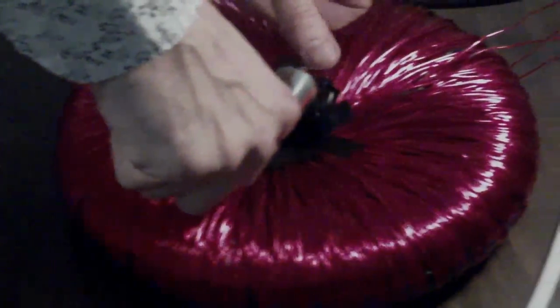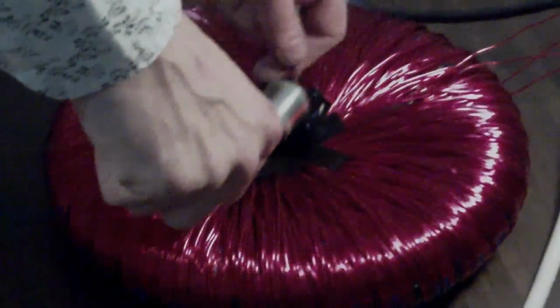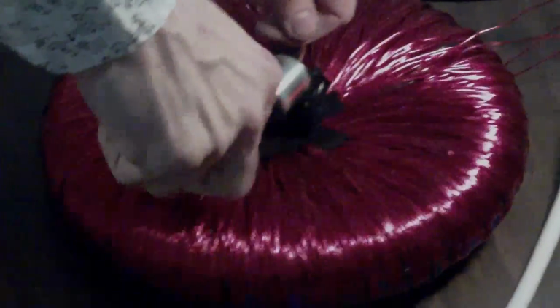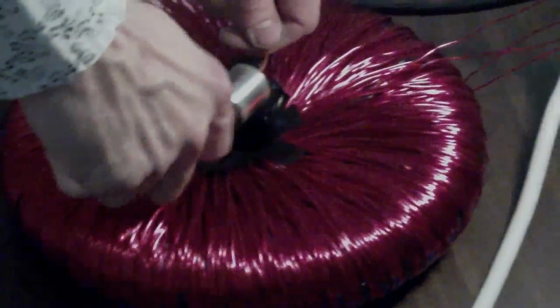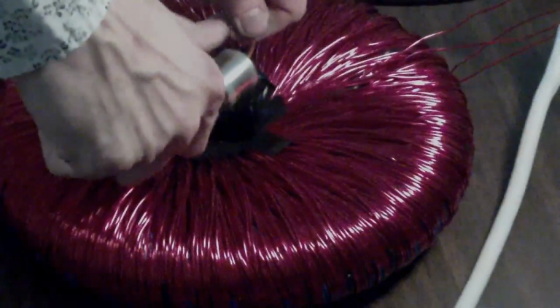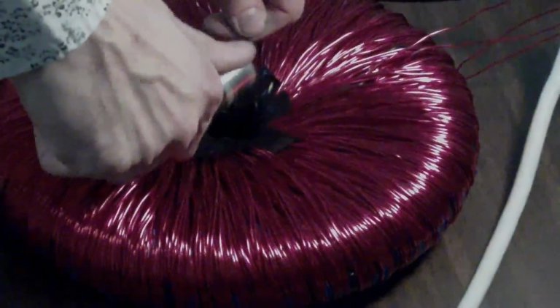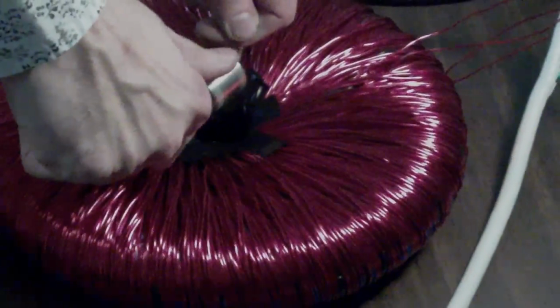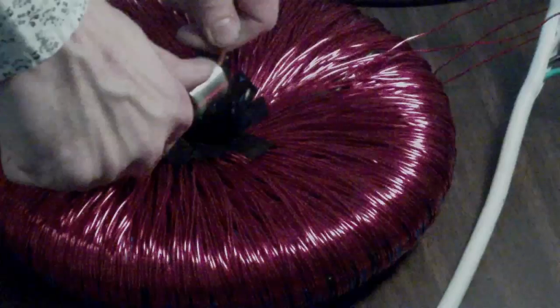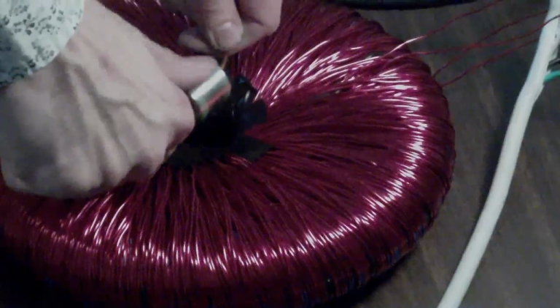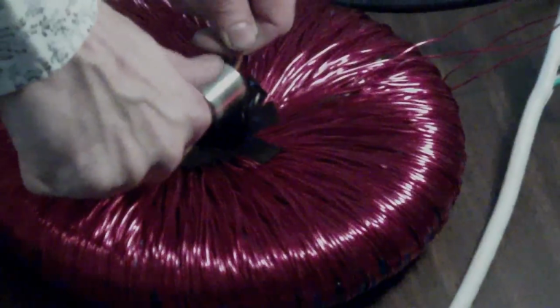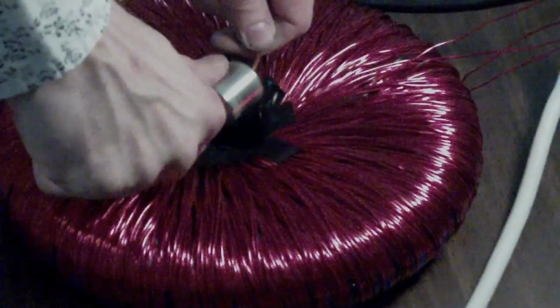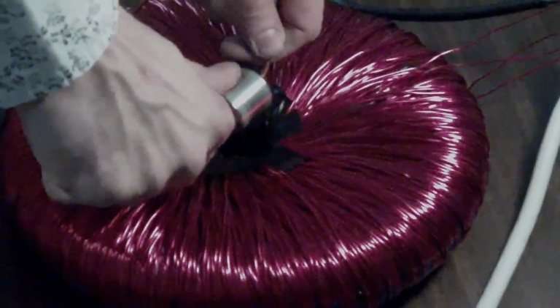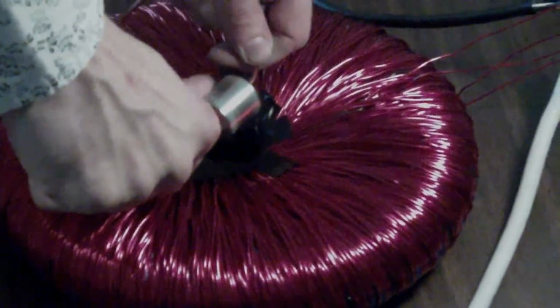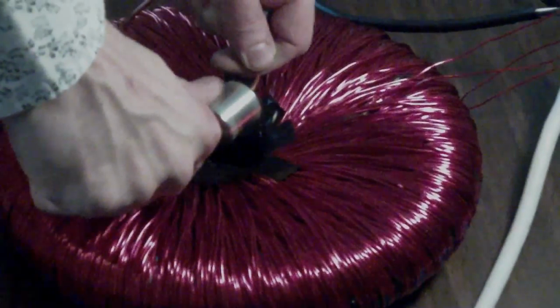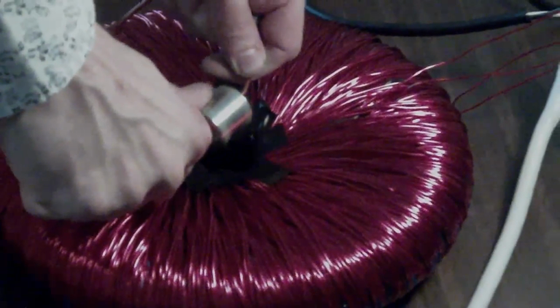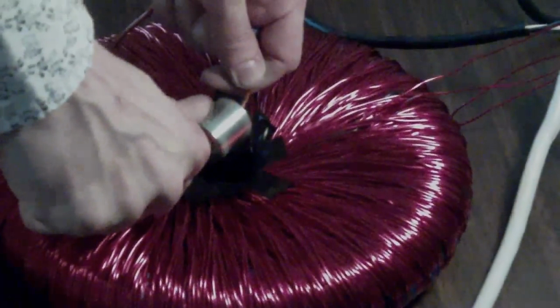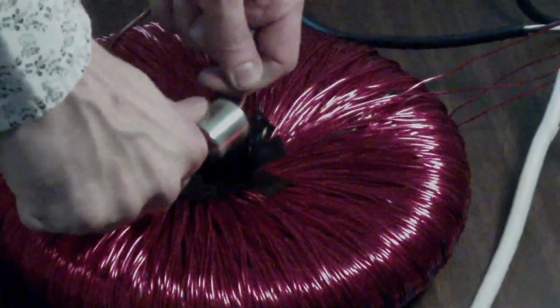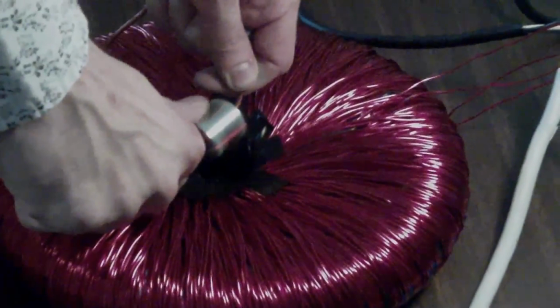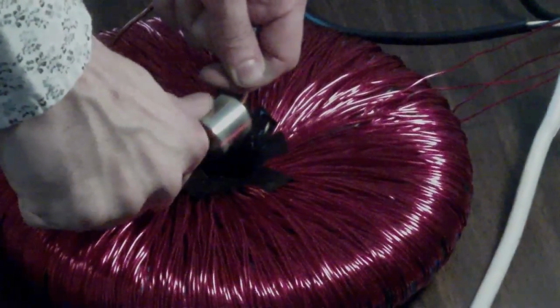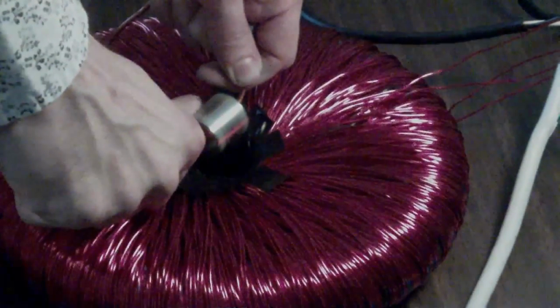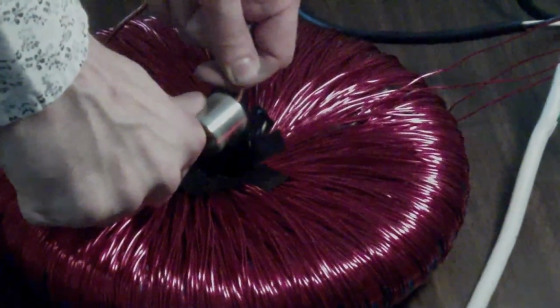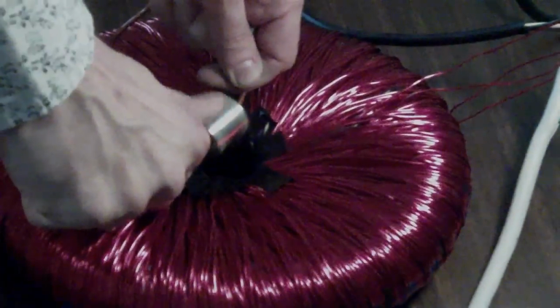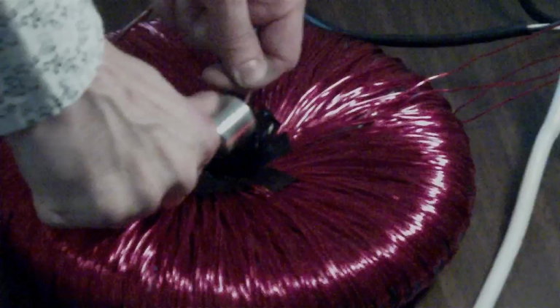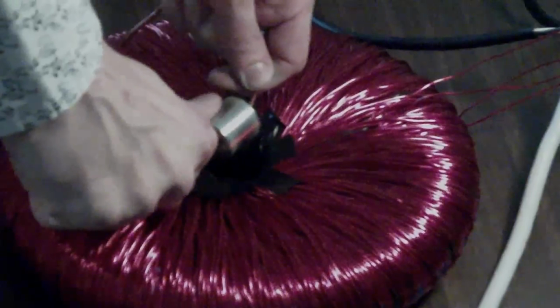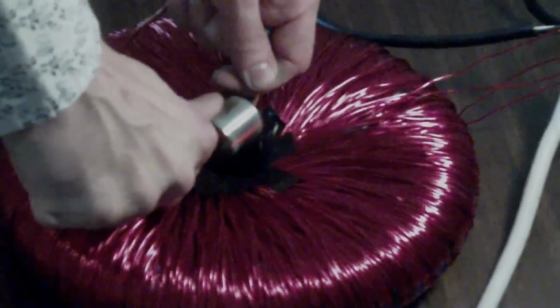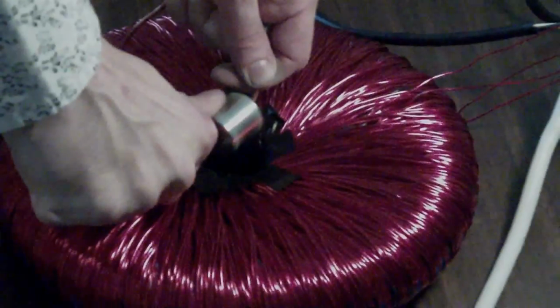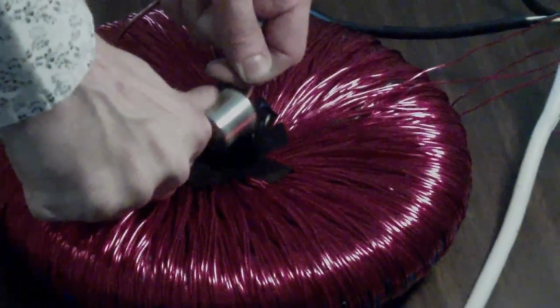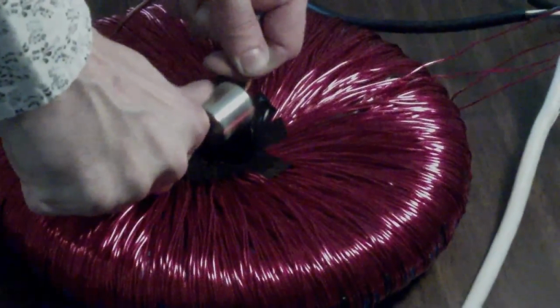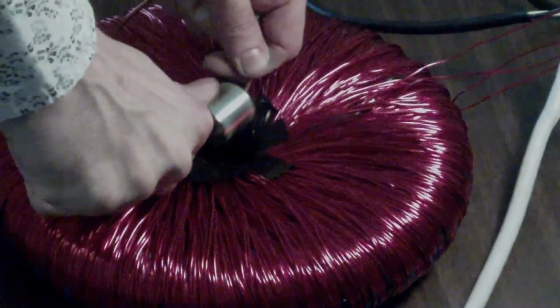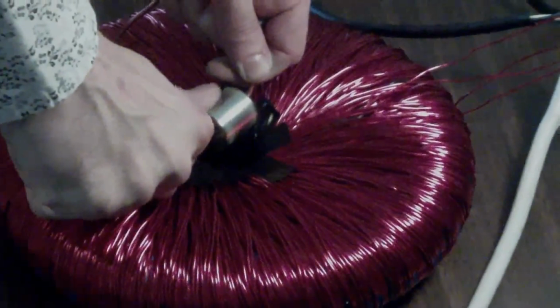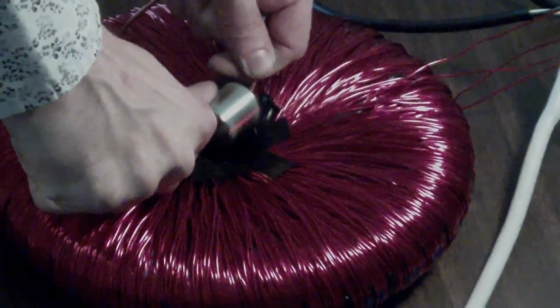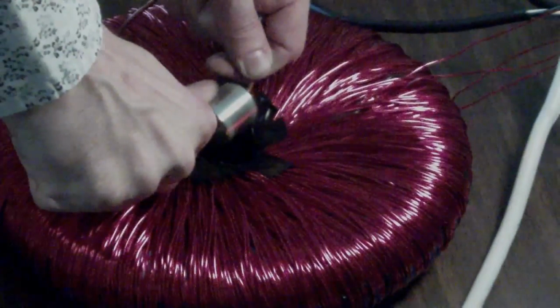So it's moving real fast now. It's got a lot of torque. There's no way I can stop that with my finger. Not a chance. So we got enough torque.